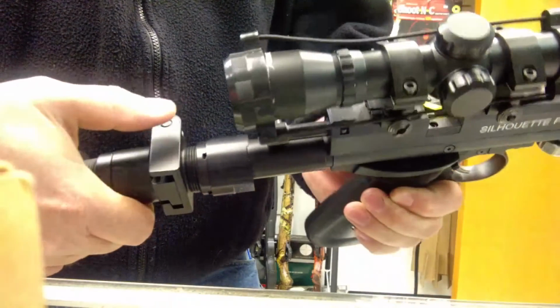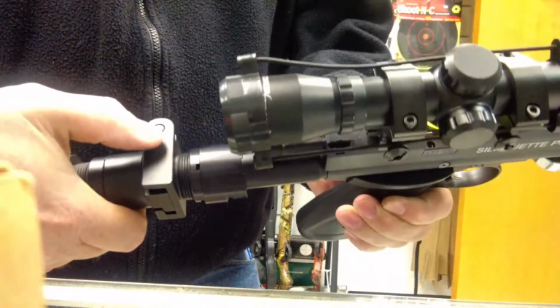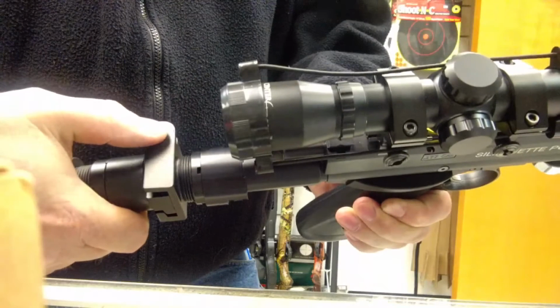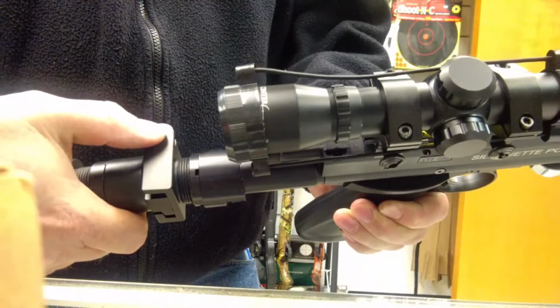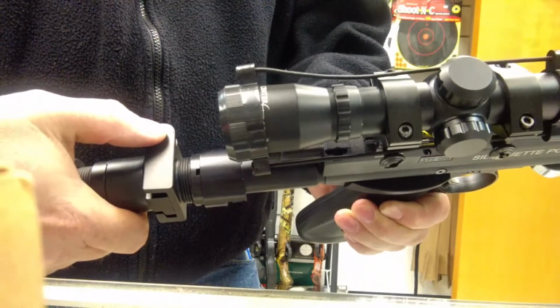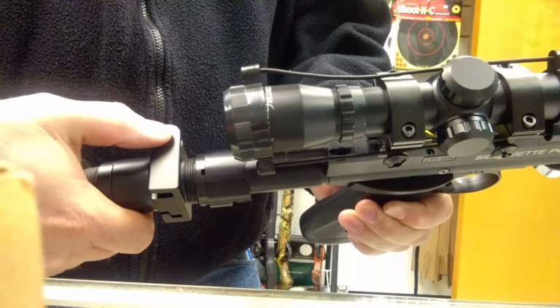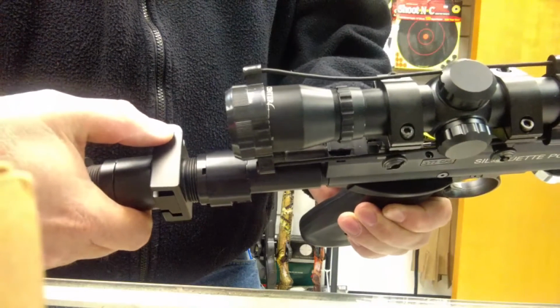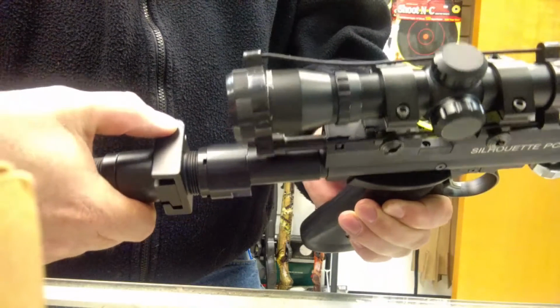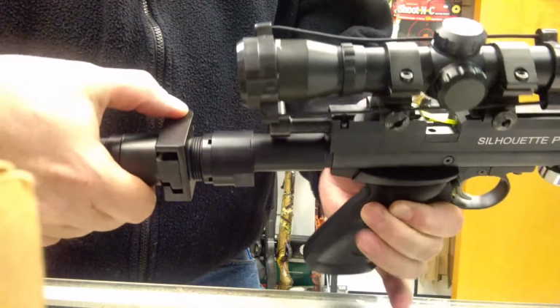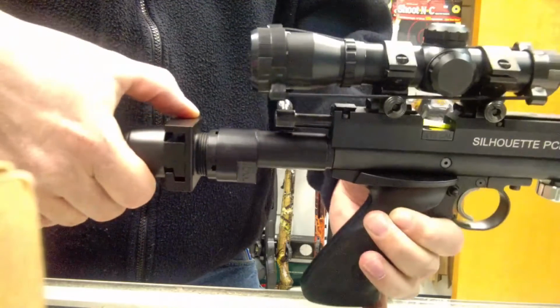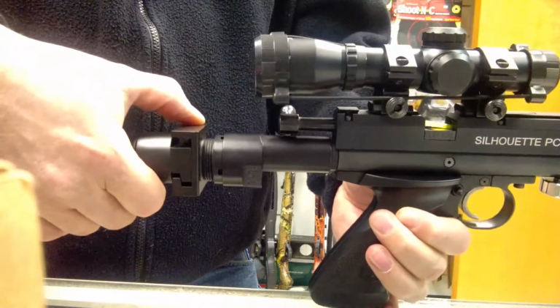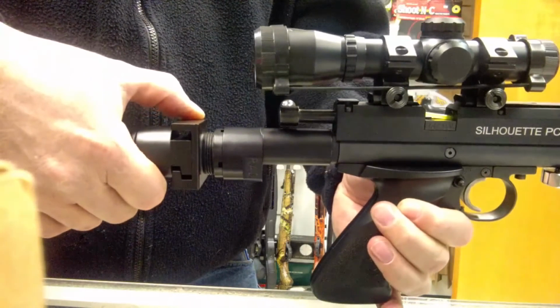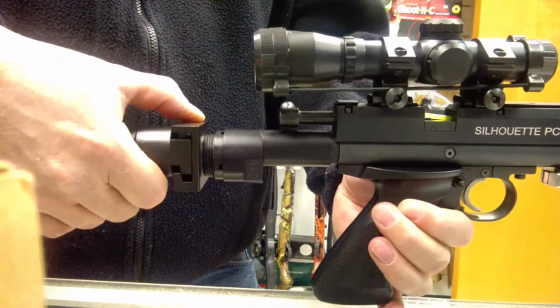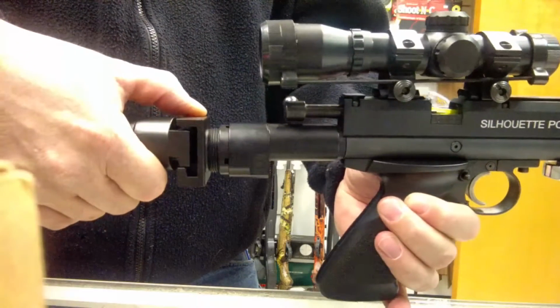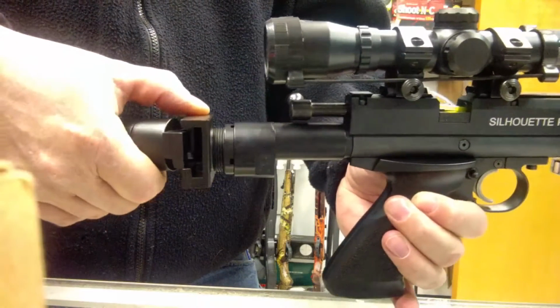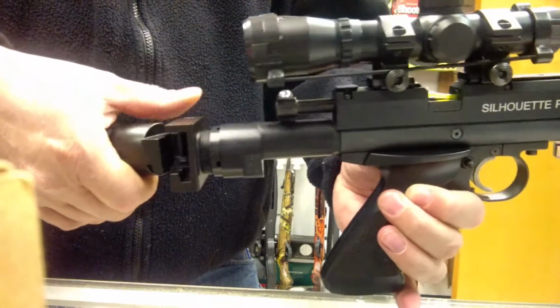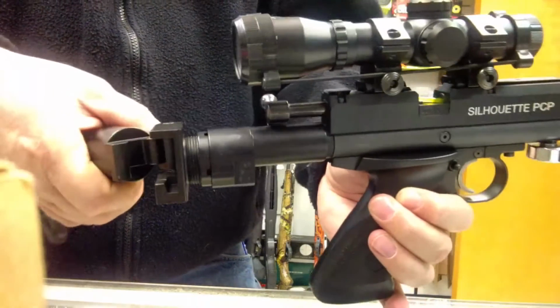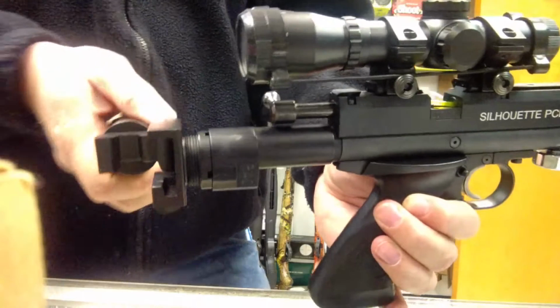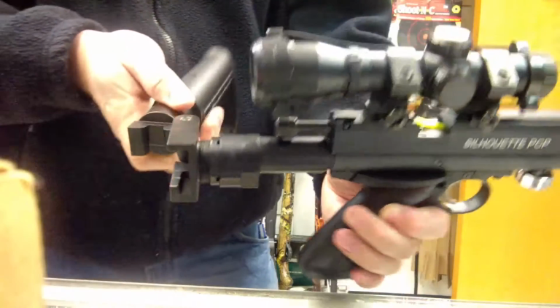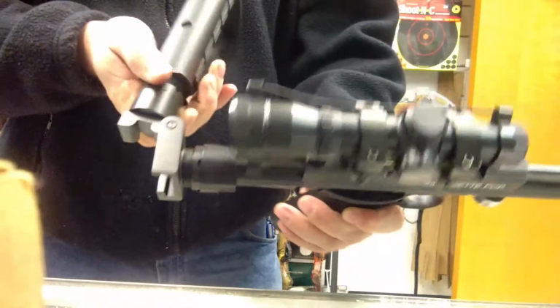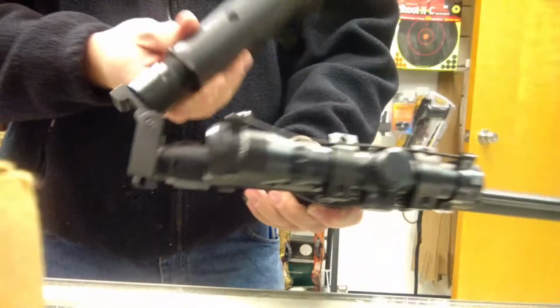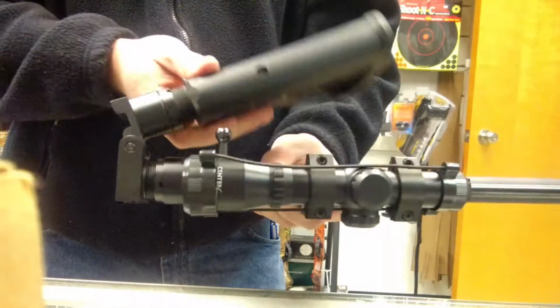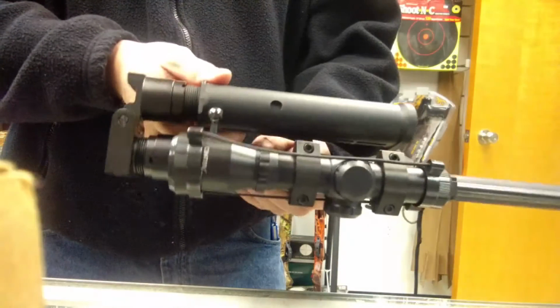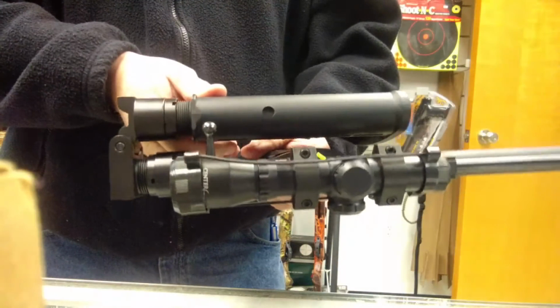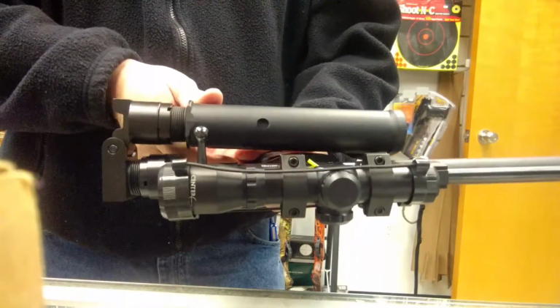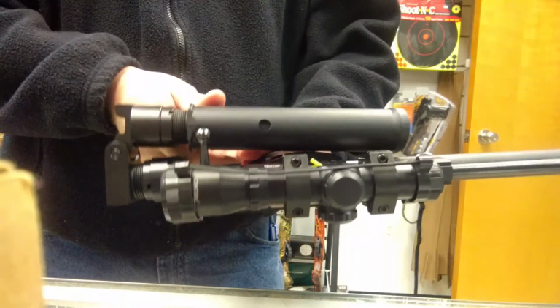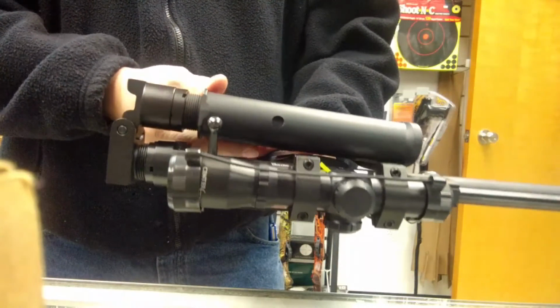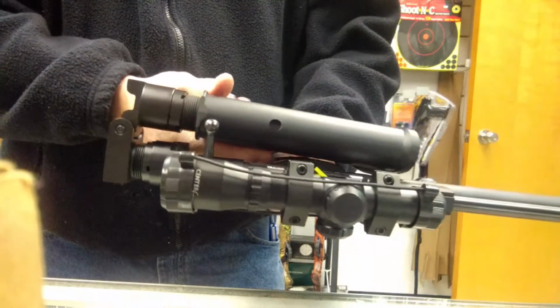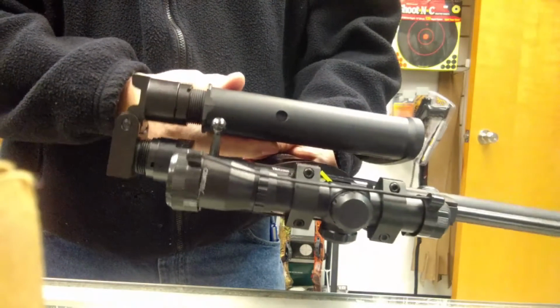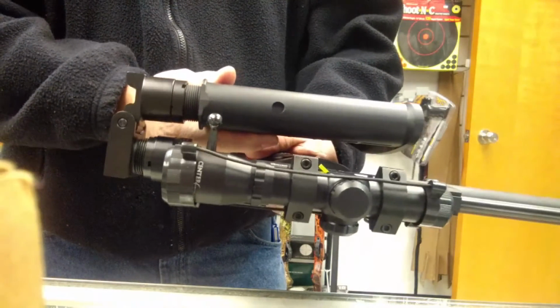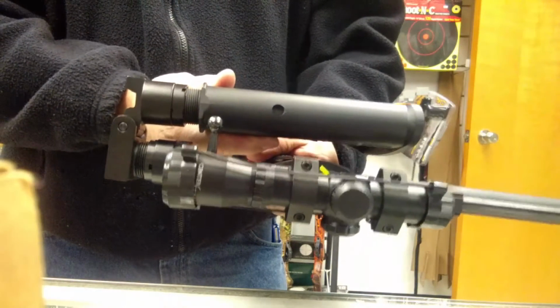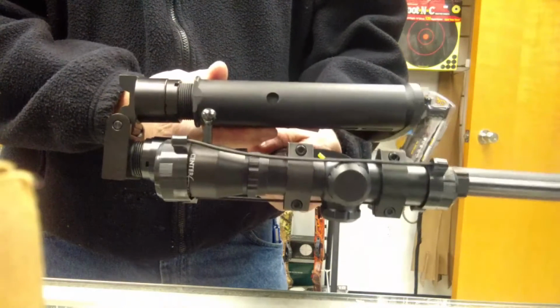put your thumb on top of the spring area and with a little push and a turn you can collapse your stock all the way. It's not all that hard to do.